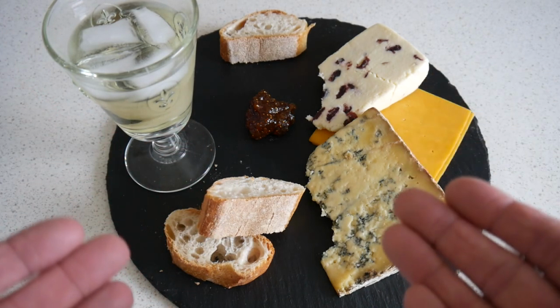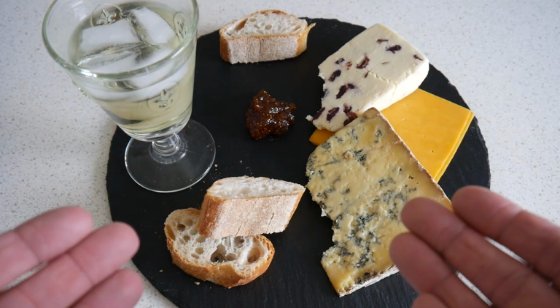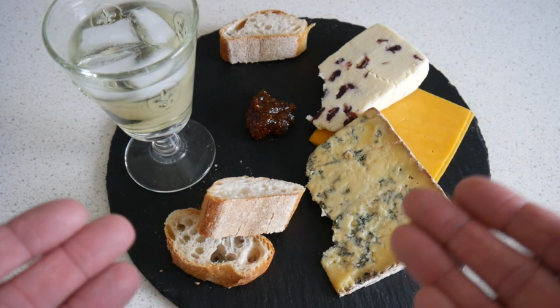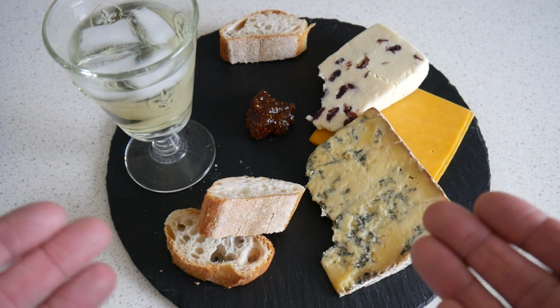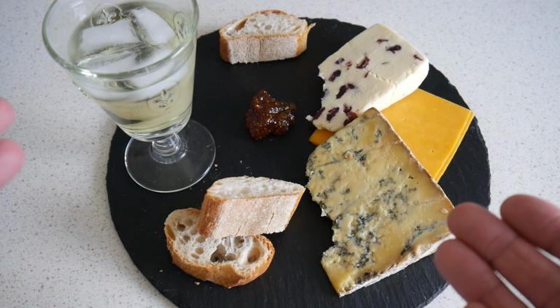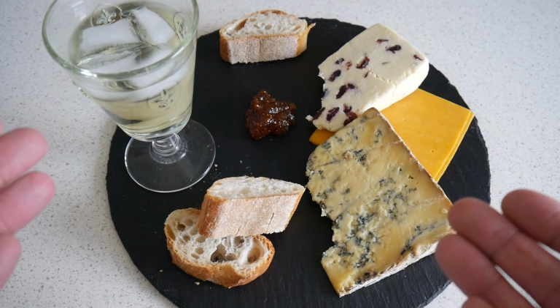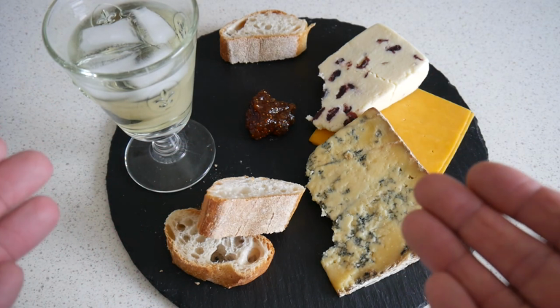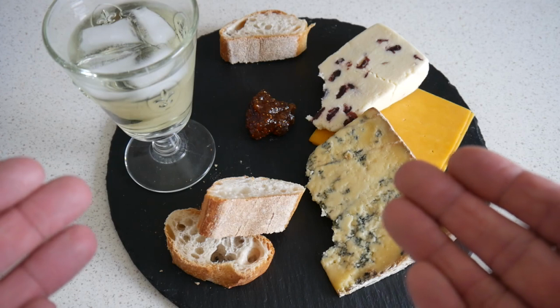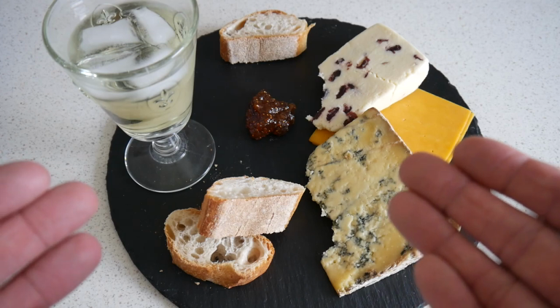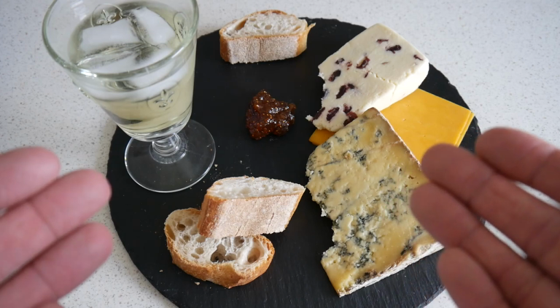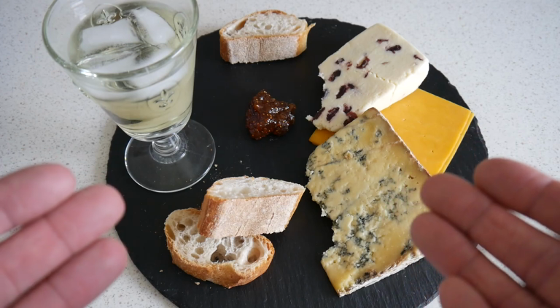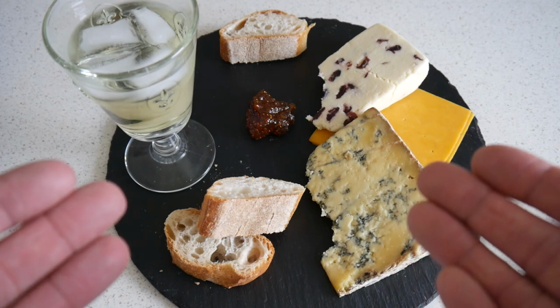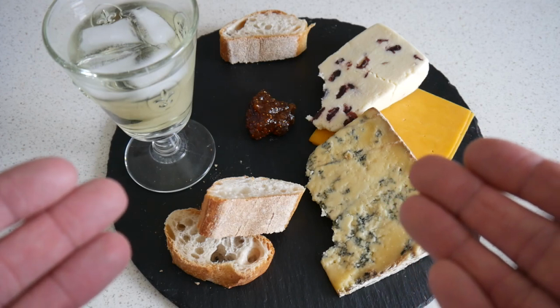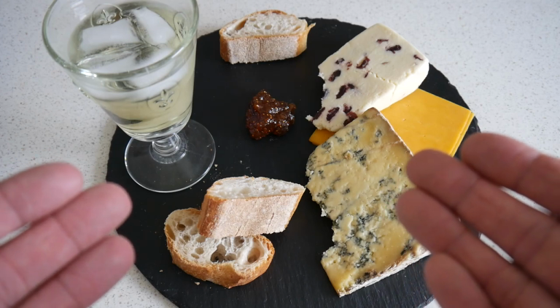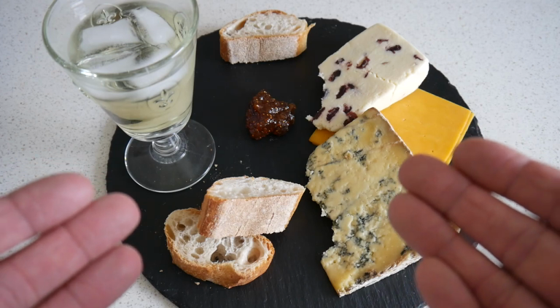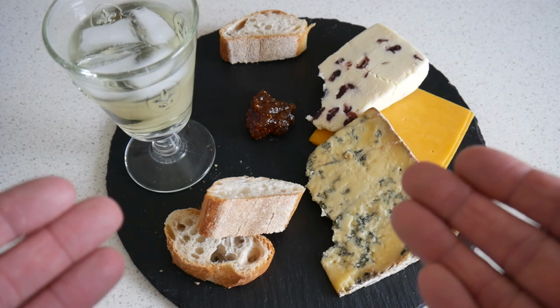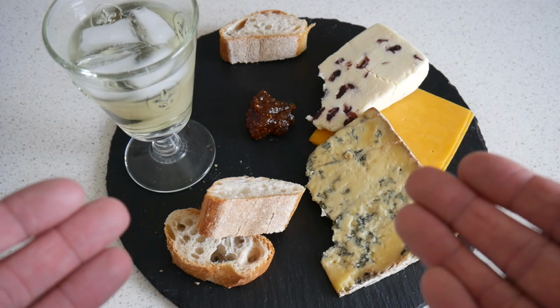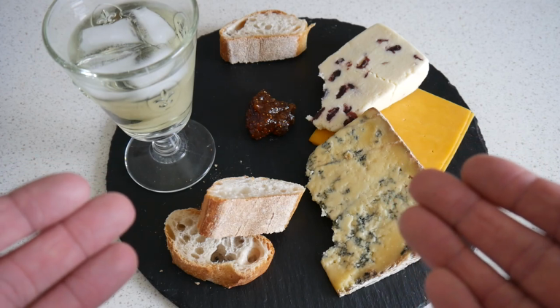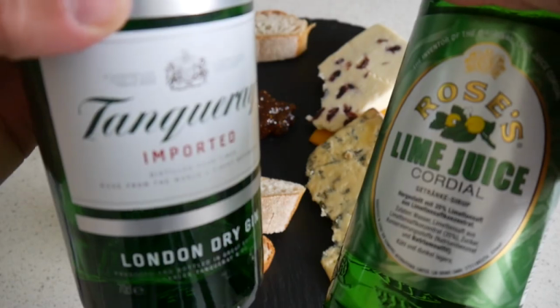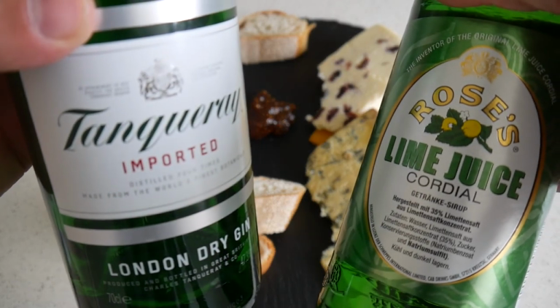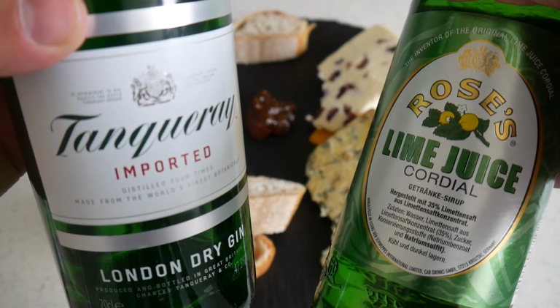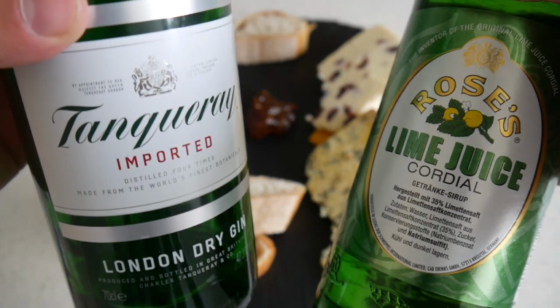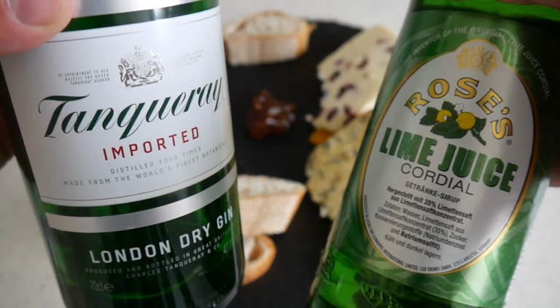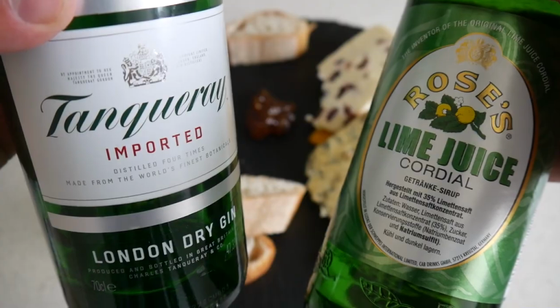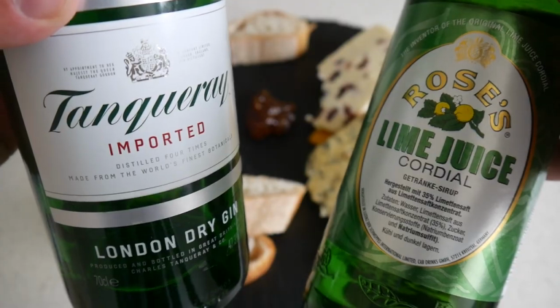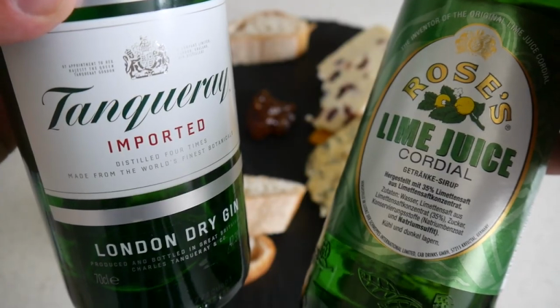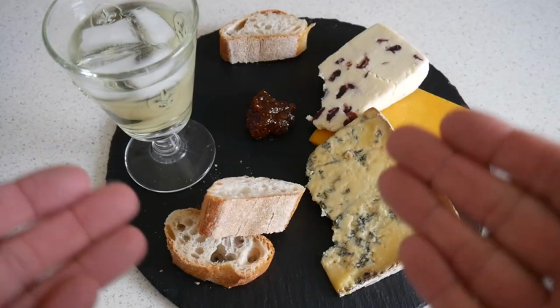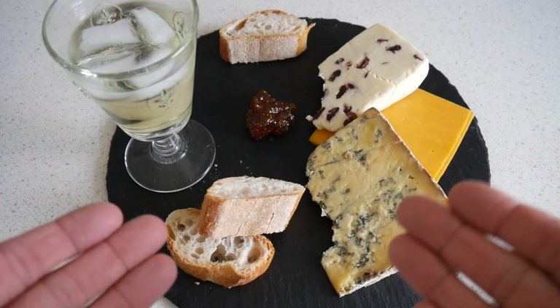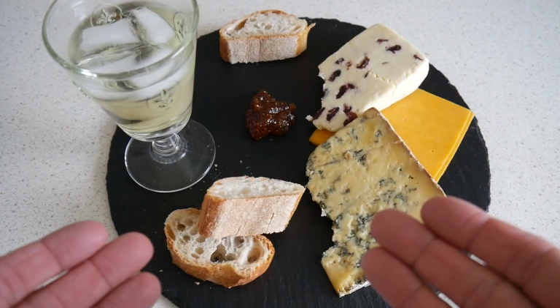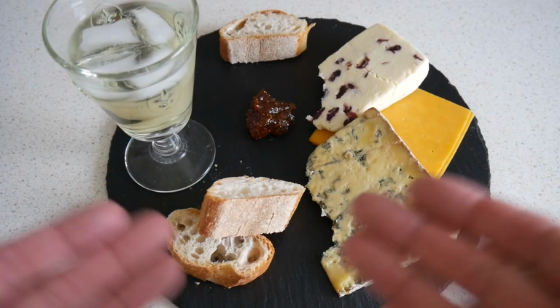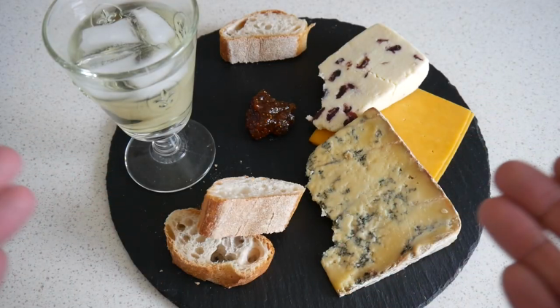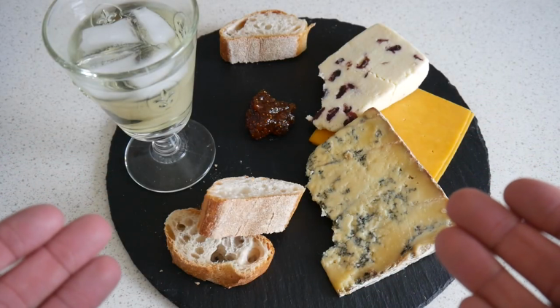A gimlet consists of gin and Roses lime juice cordial. I used these two for it. And that's it — super simple.